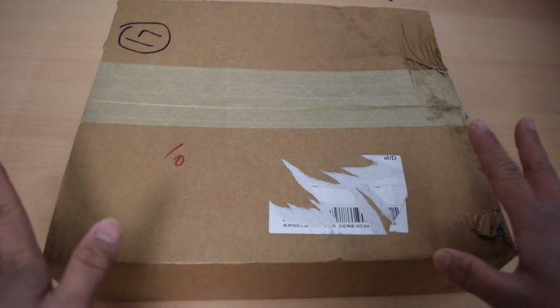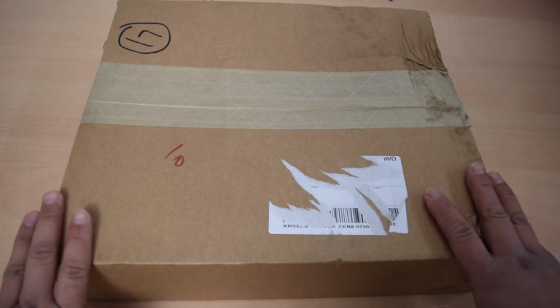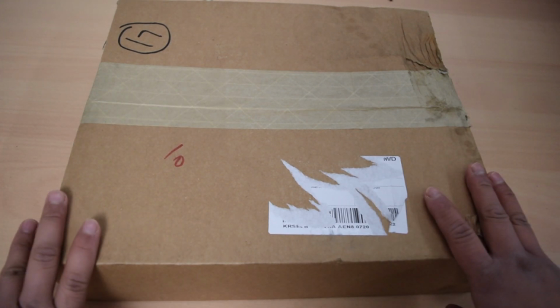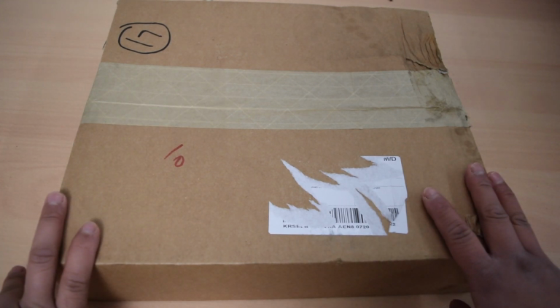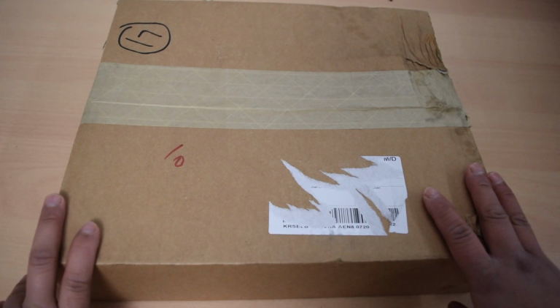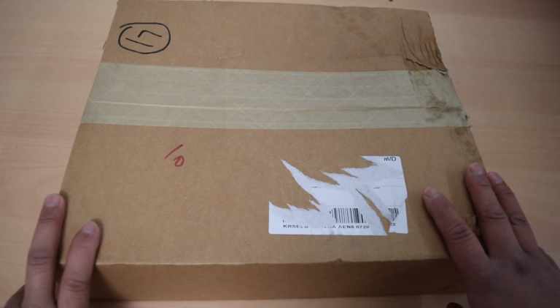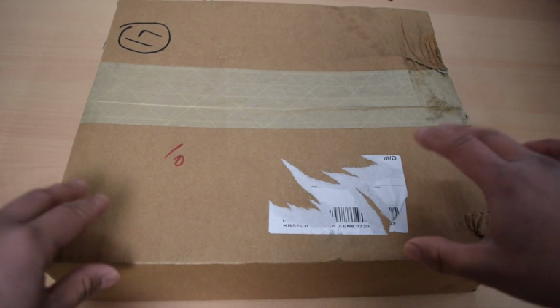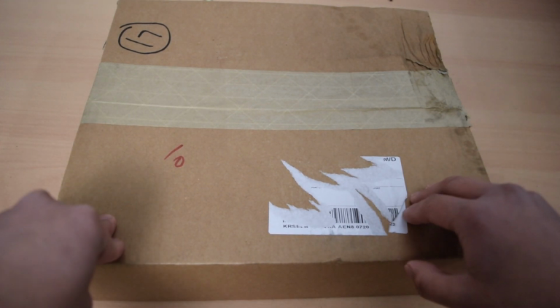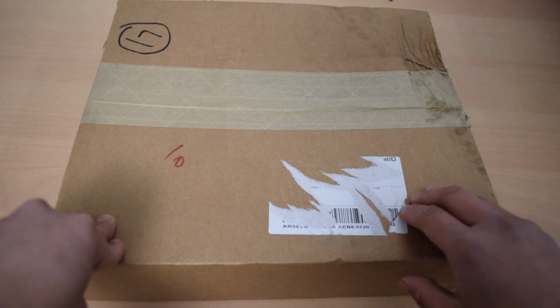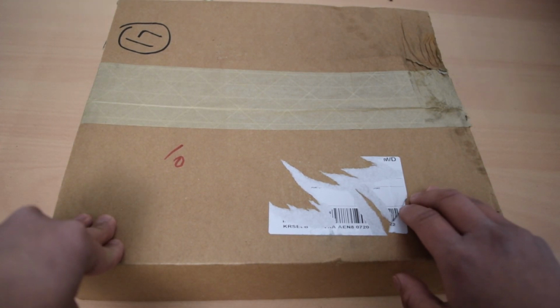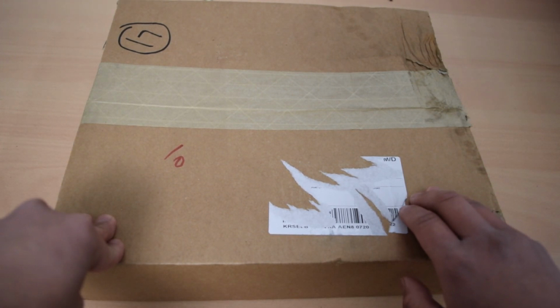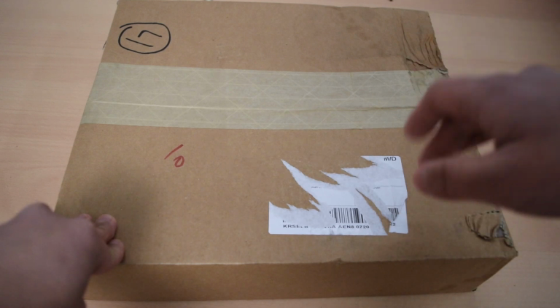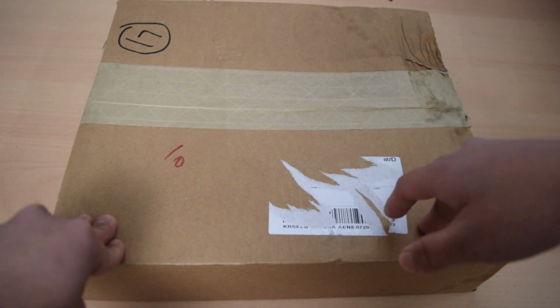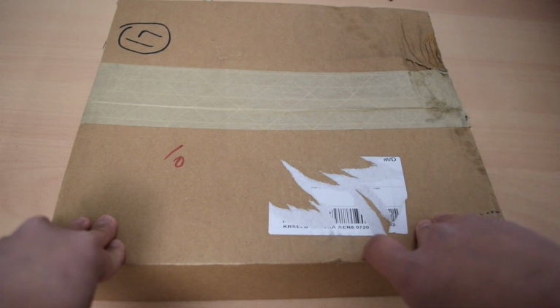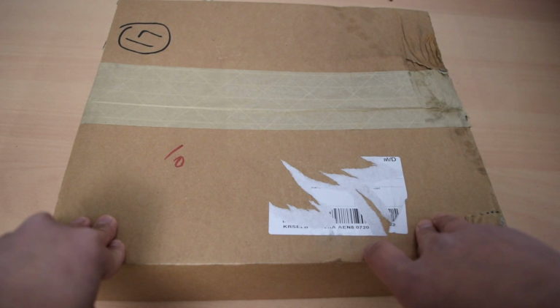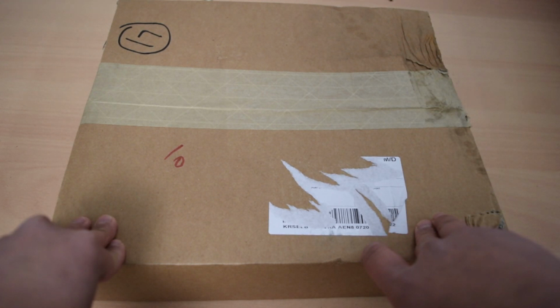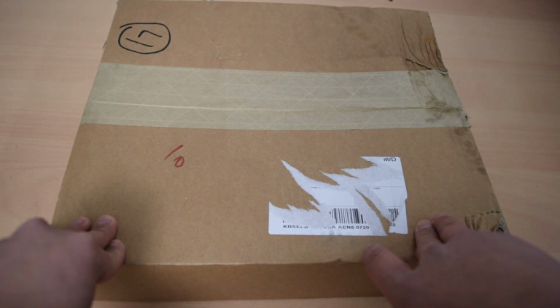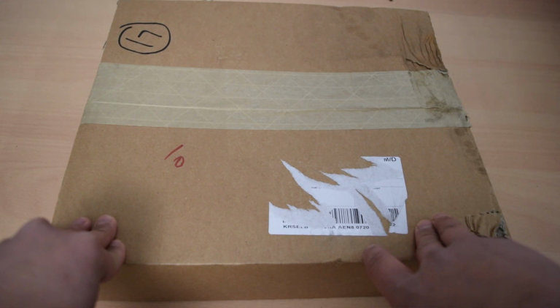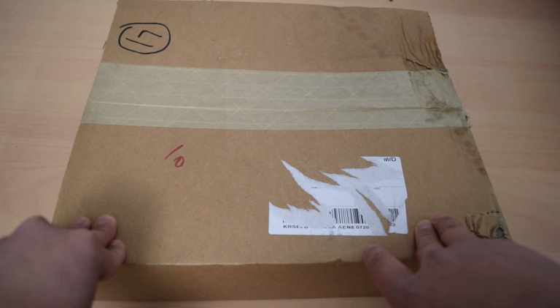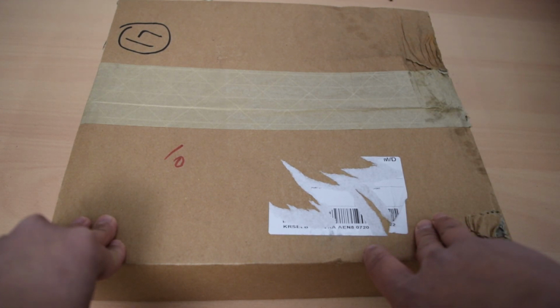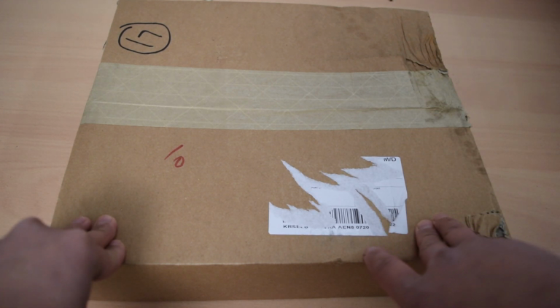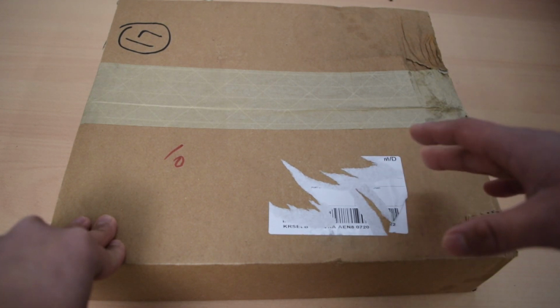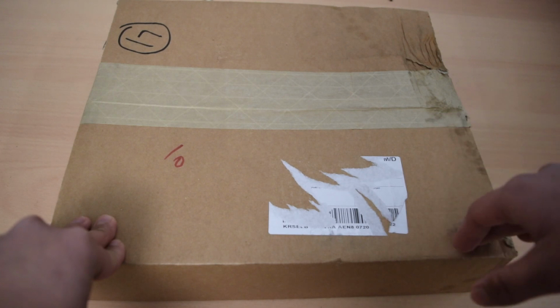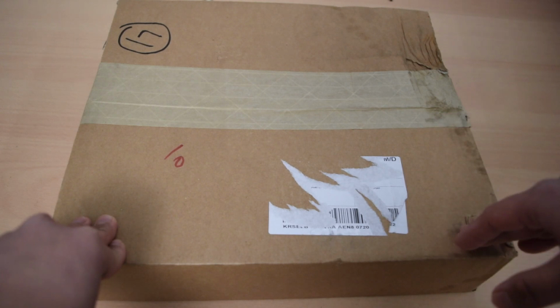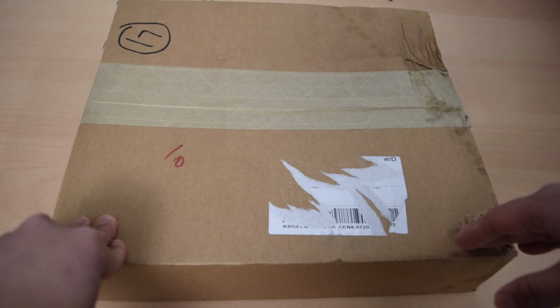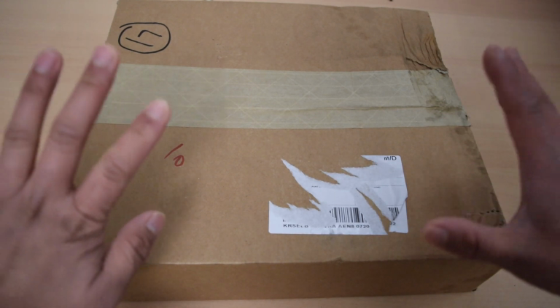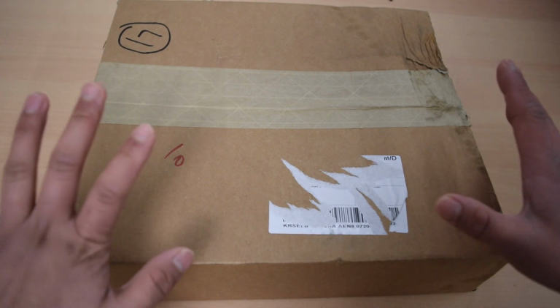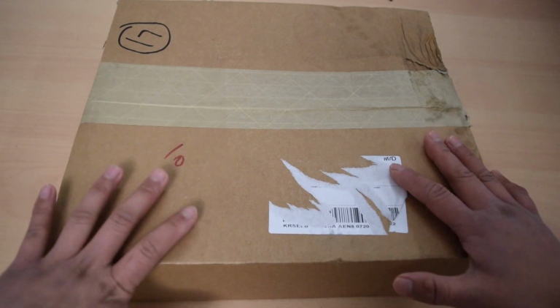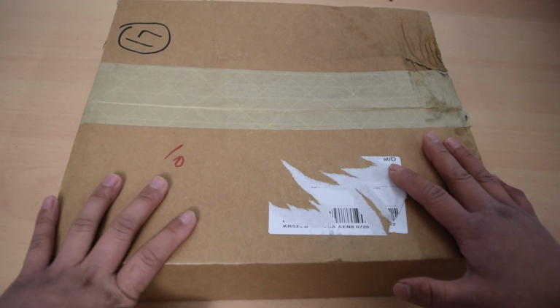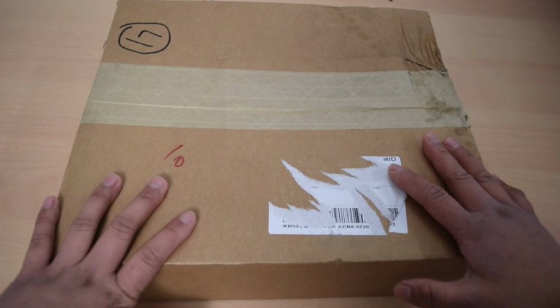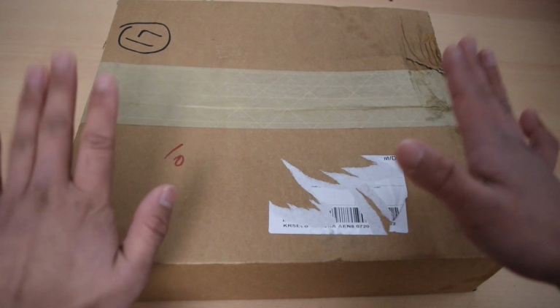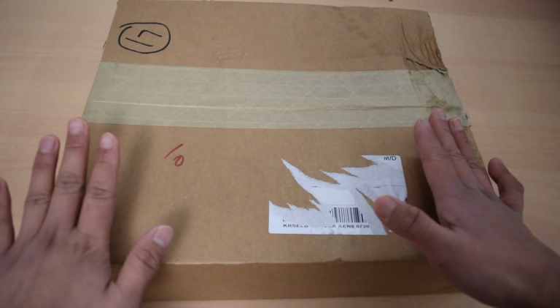Hey guys, welcome to my channel! Today I have another unboxing to do, and this one just came in today — this is my BTS exhibition book and I'm so excited for this. Let's just open it!